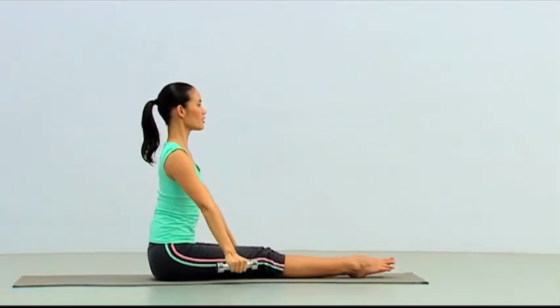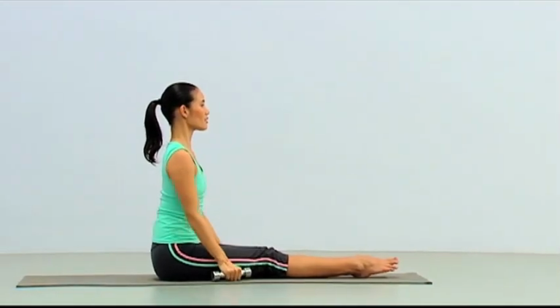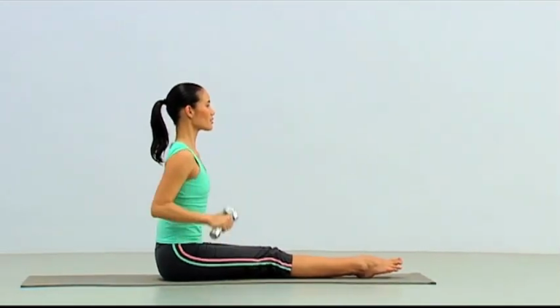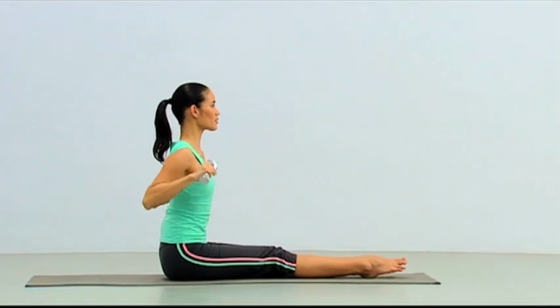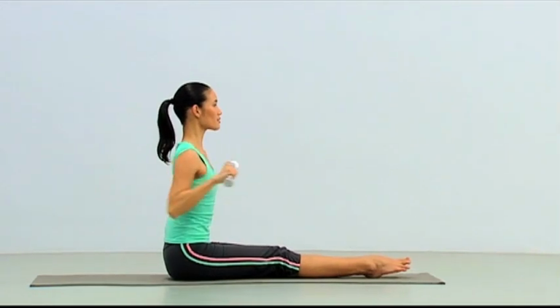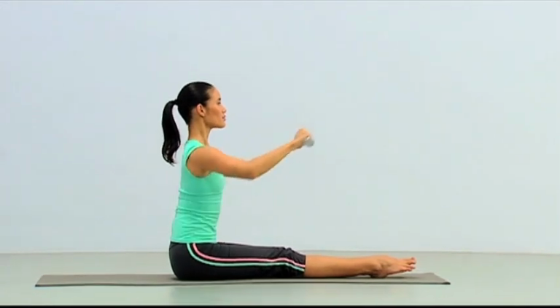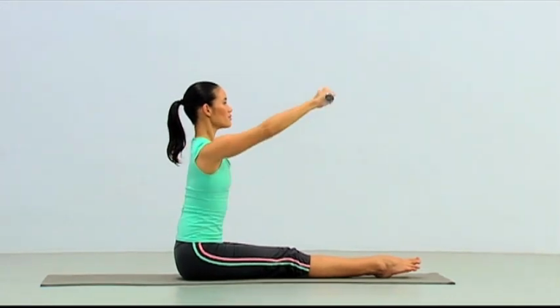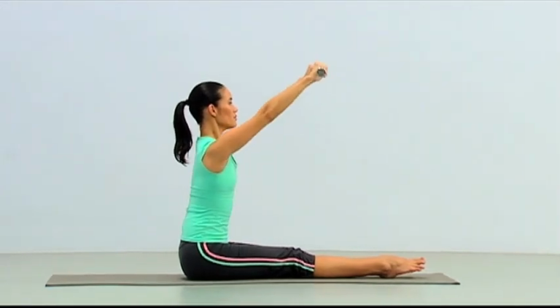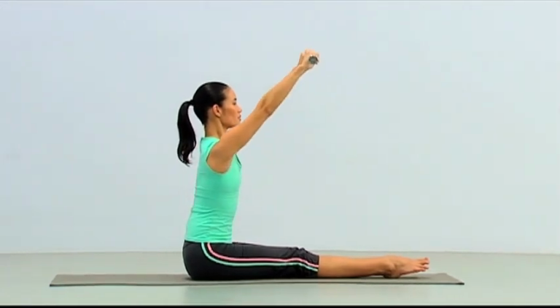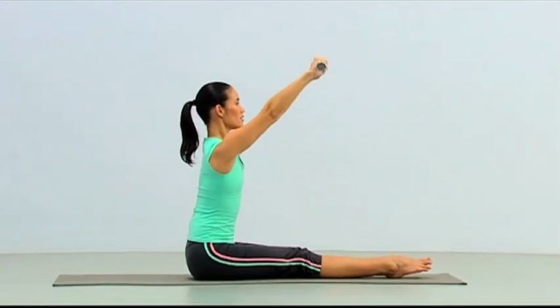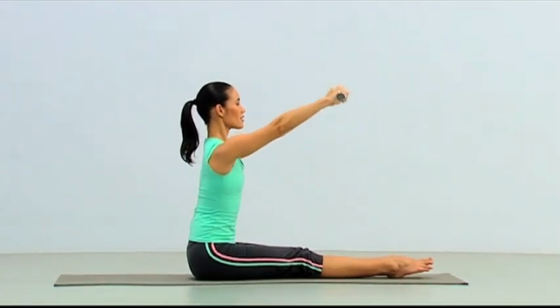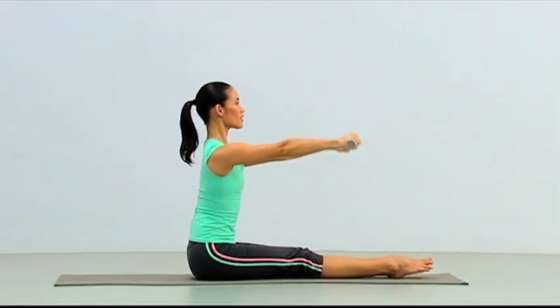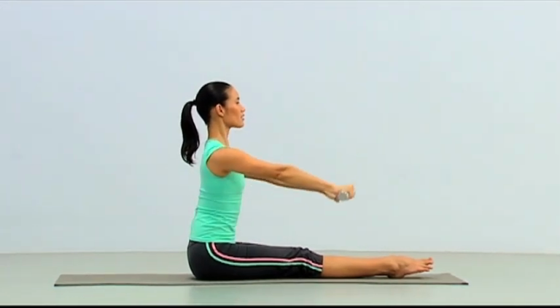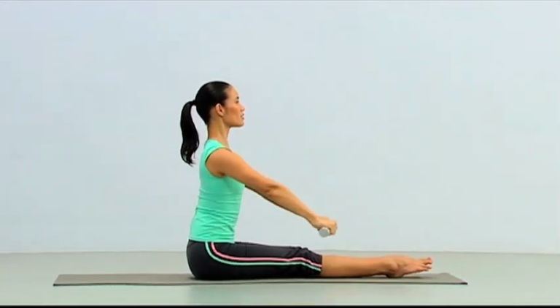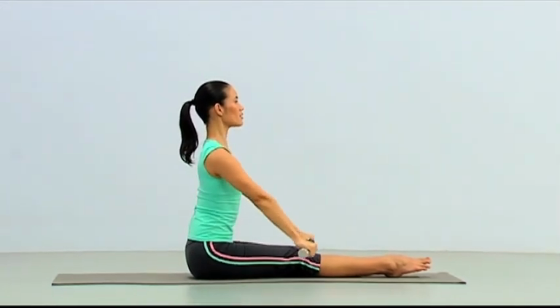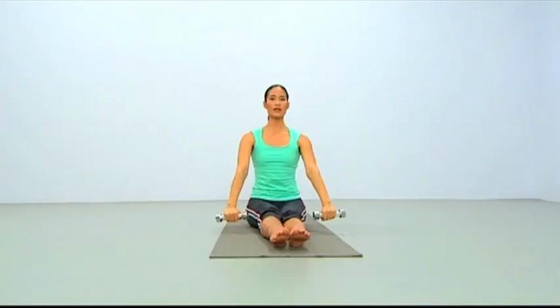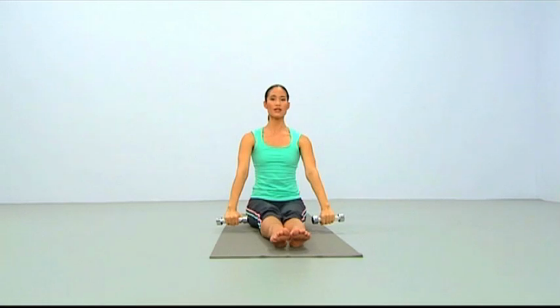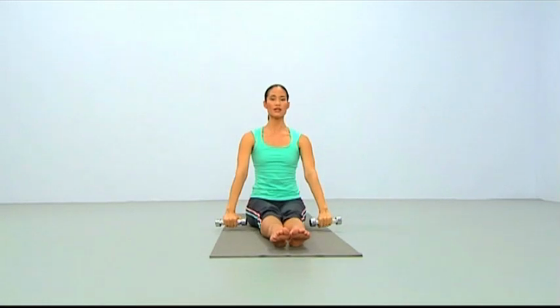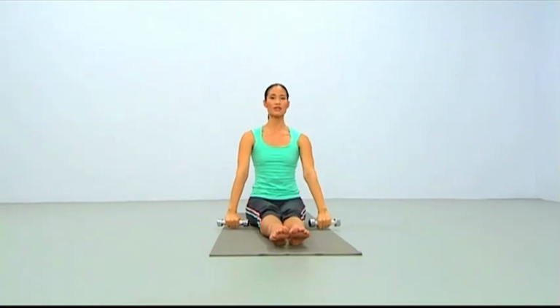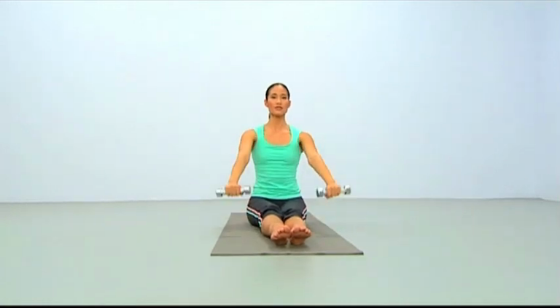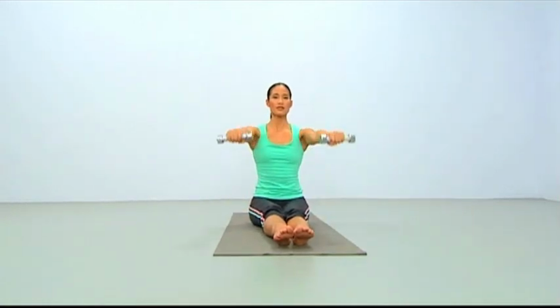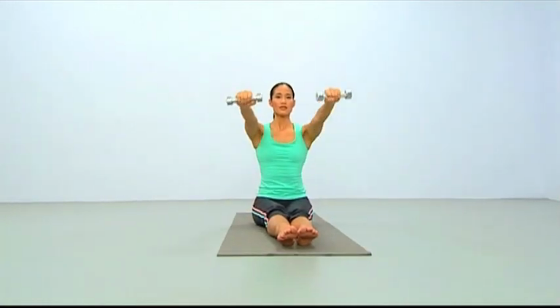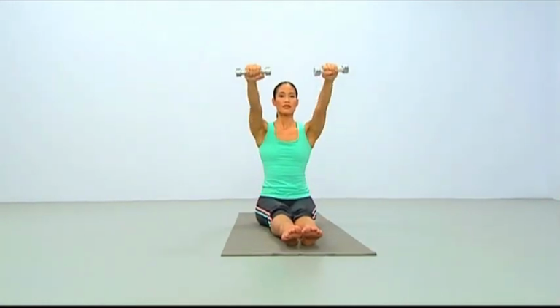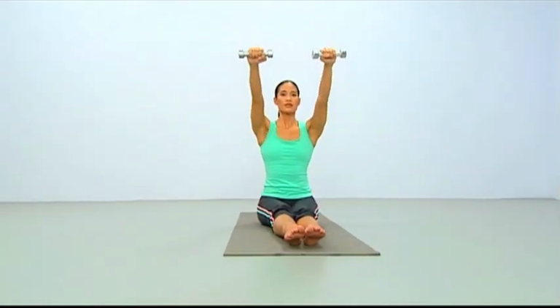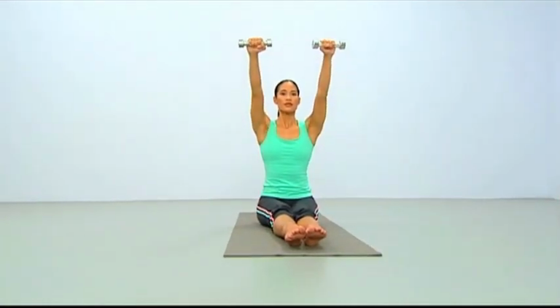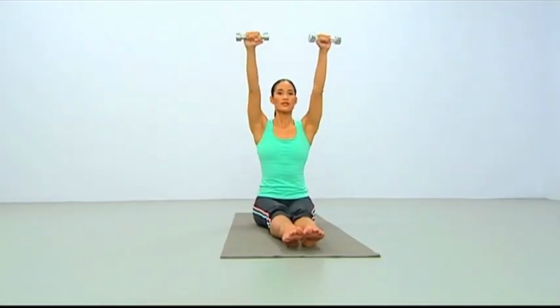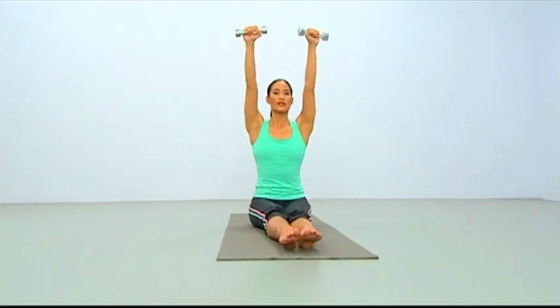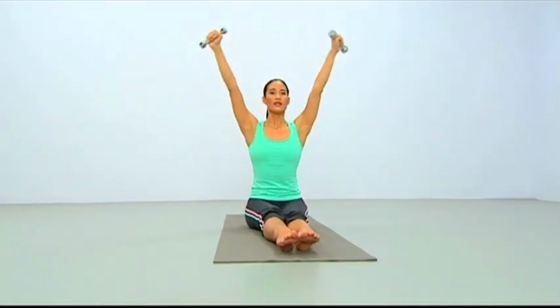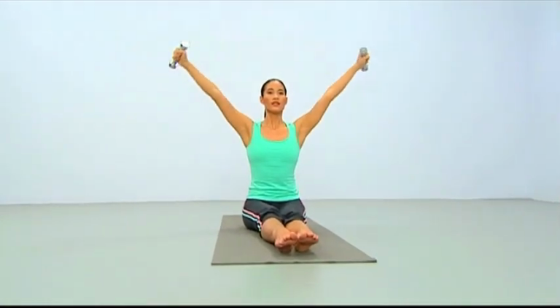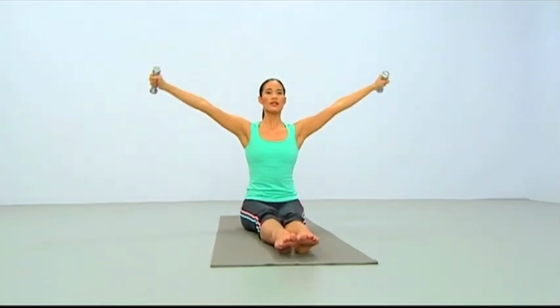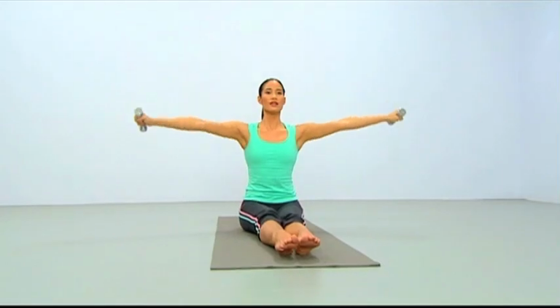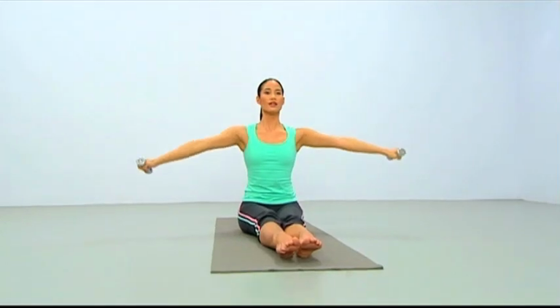One more time. Inhale and reach up. Exhale and lower down. Inhale and up again. Now exhale and taller as you circle around, even higher.